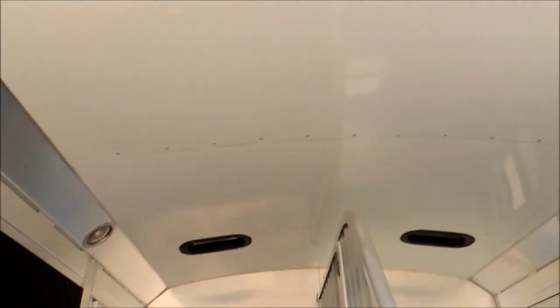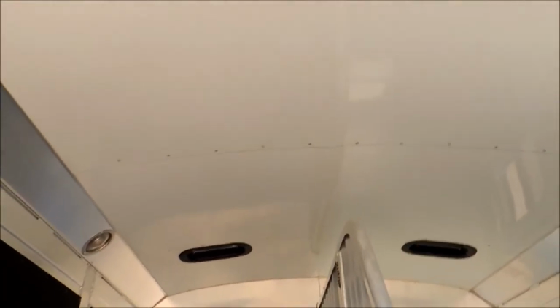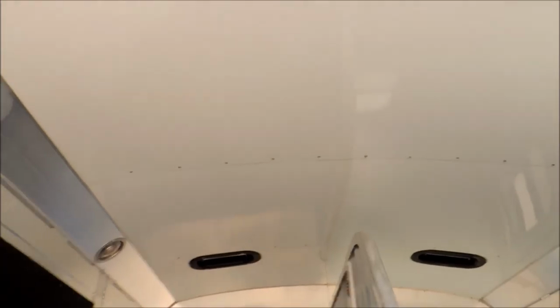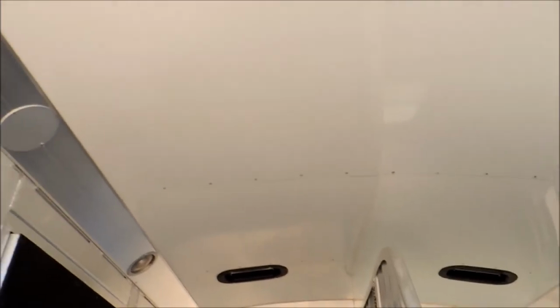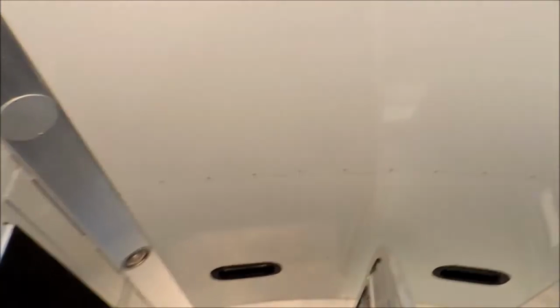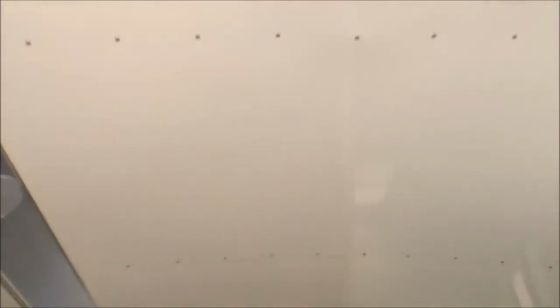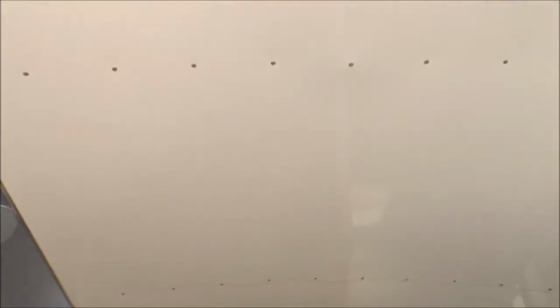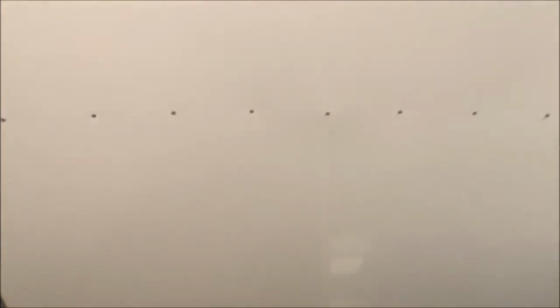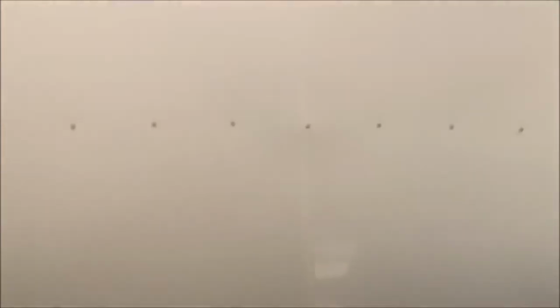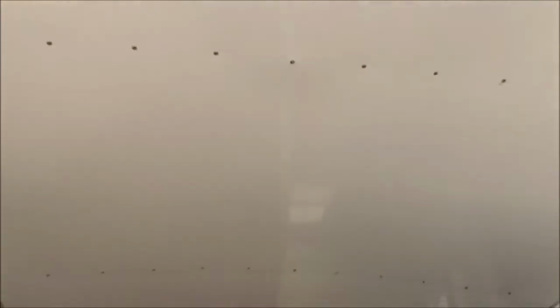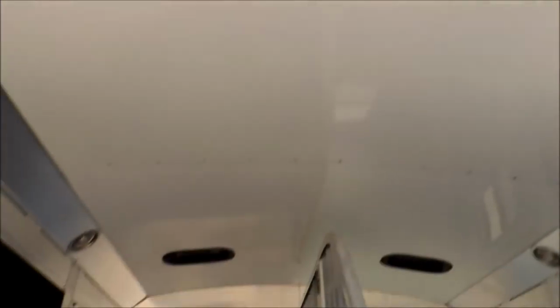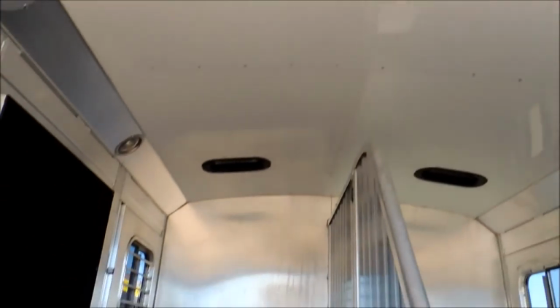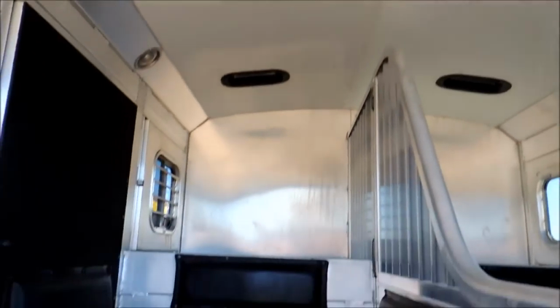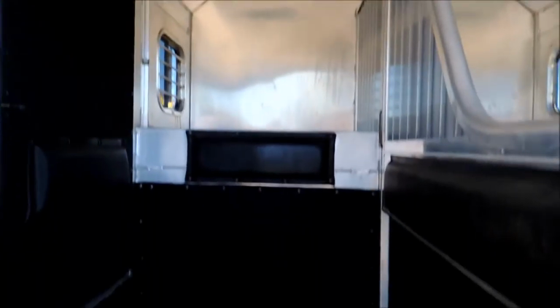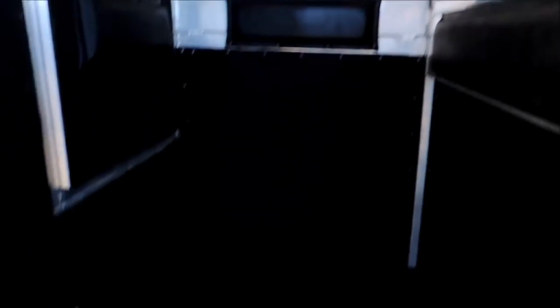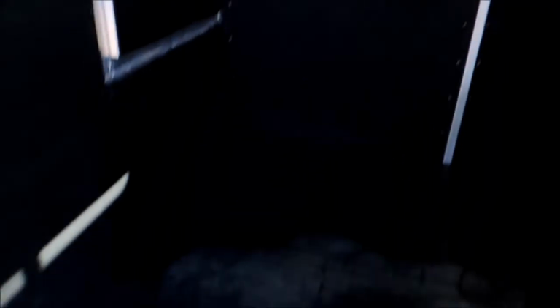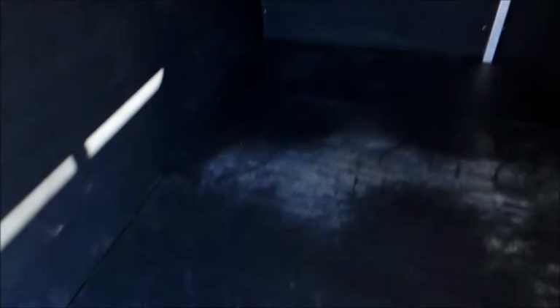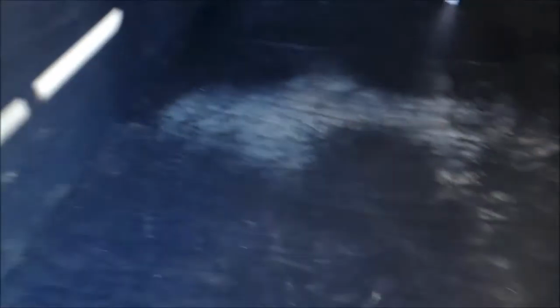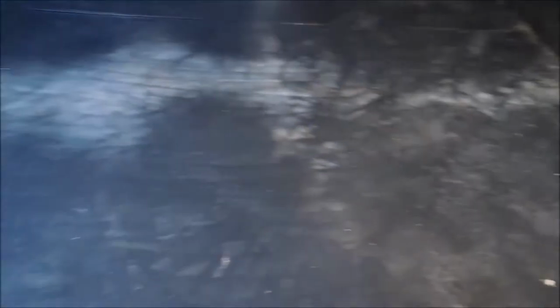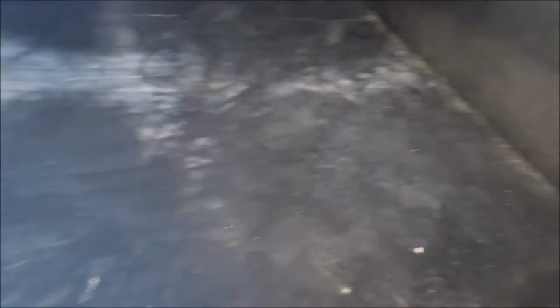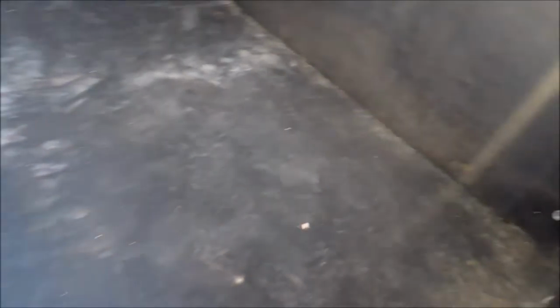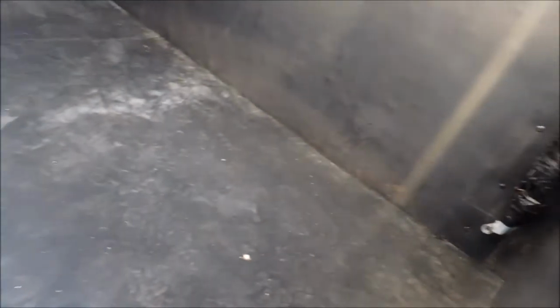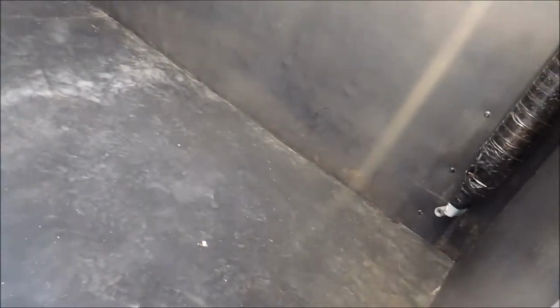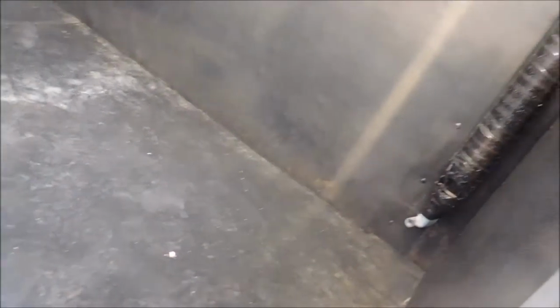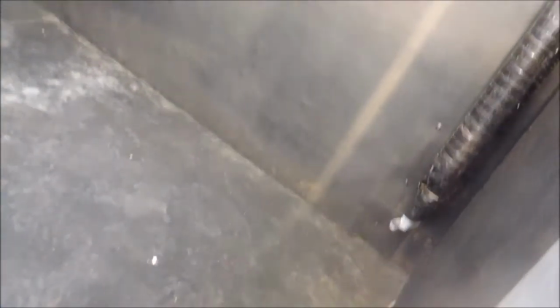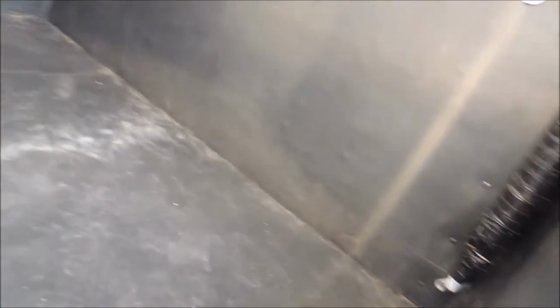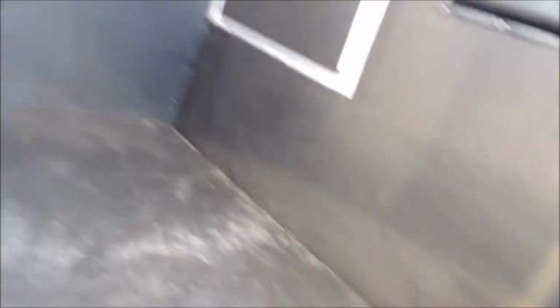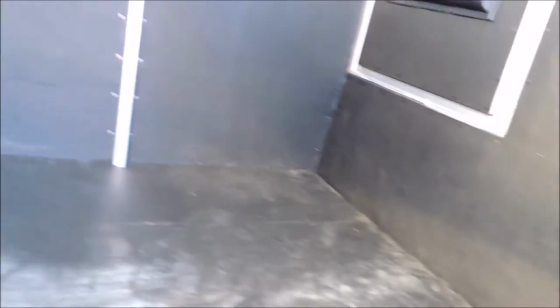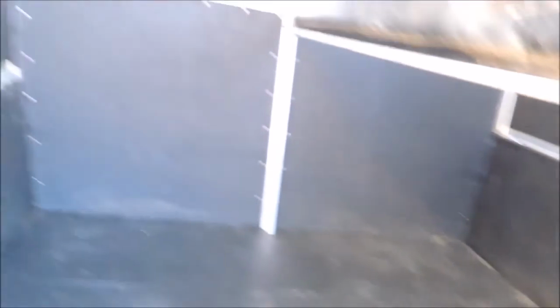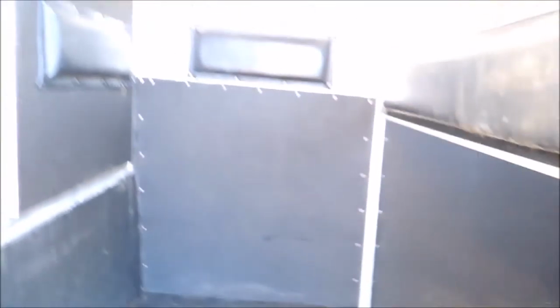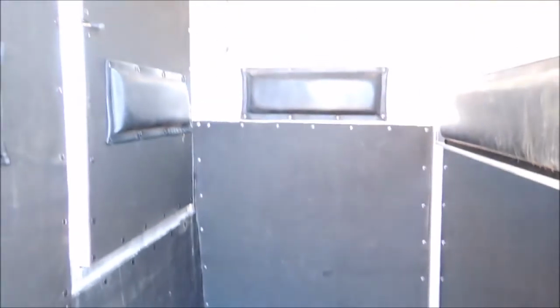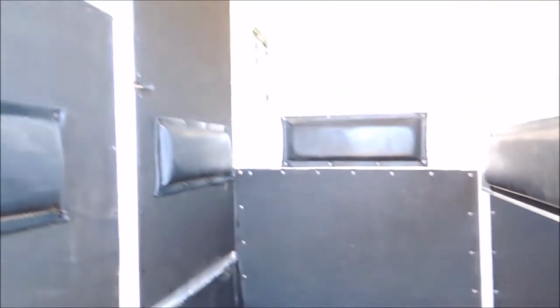Fully insulated — ceiling is insulated, which is not standard on these trailers. Mats are good. To be honest with you, it doesn't show a whole lot of wear any place on it.